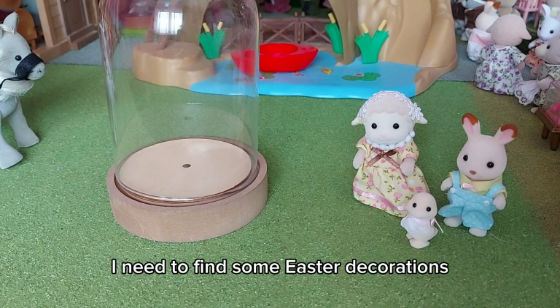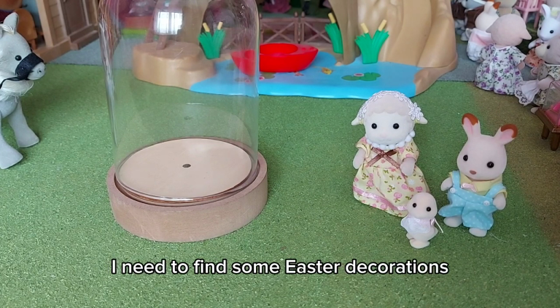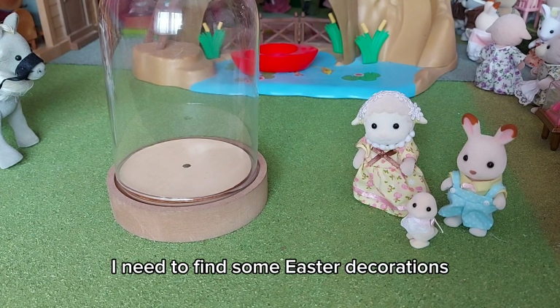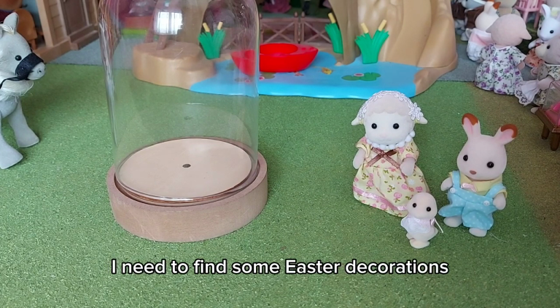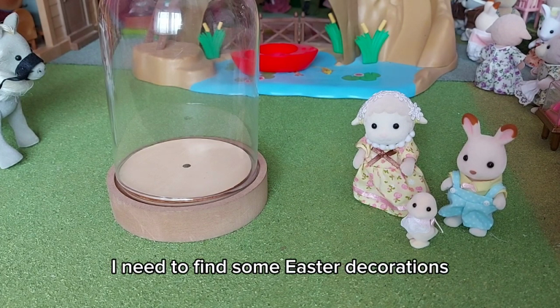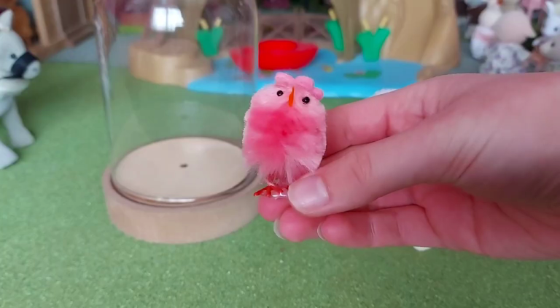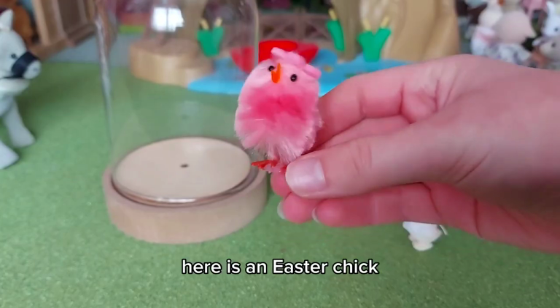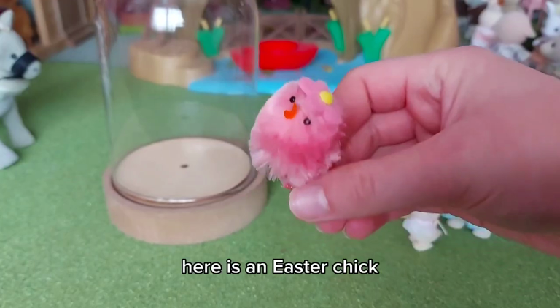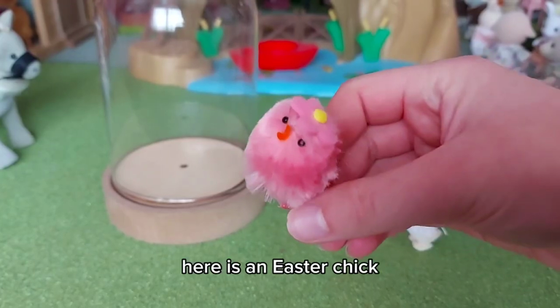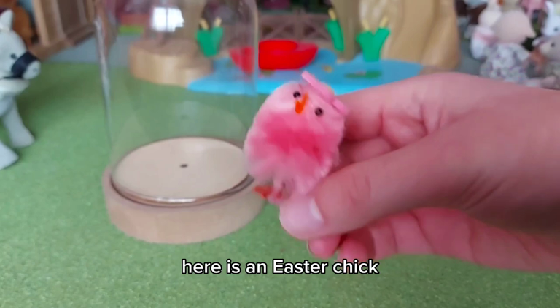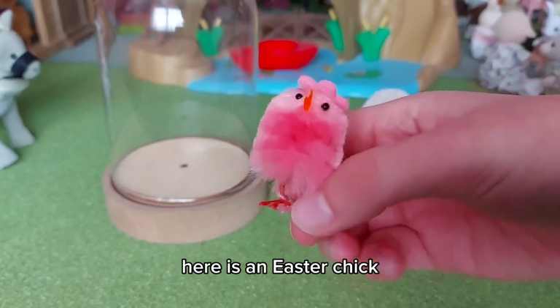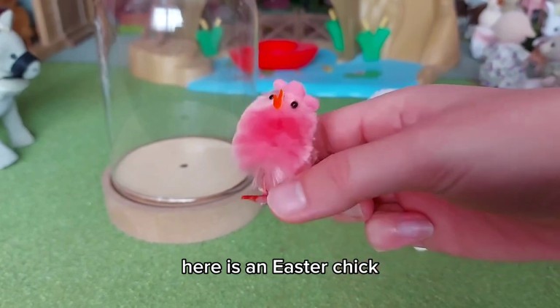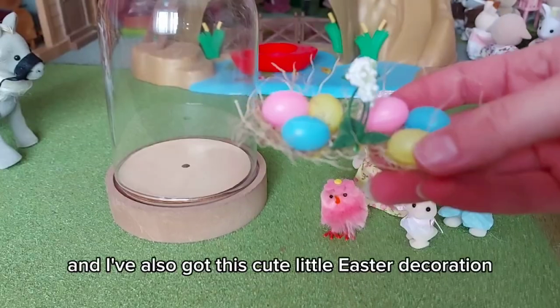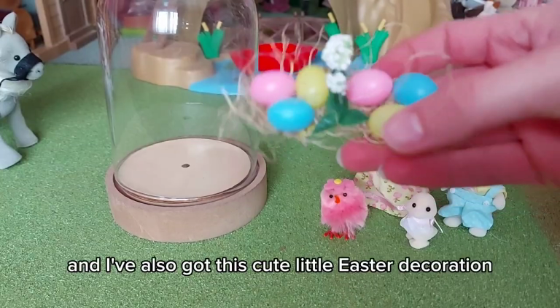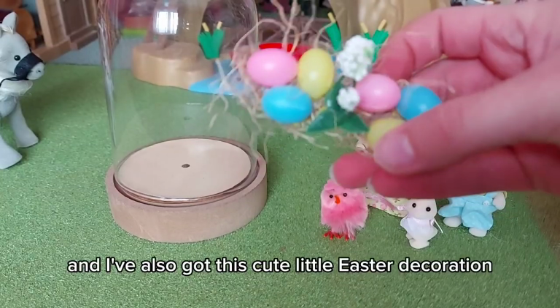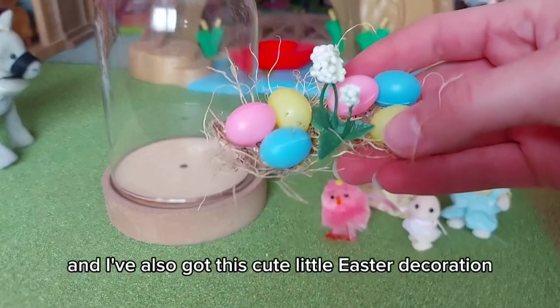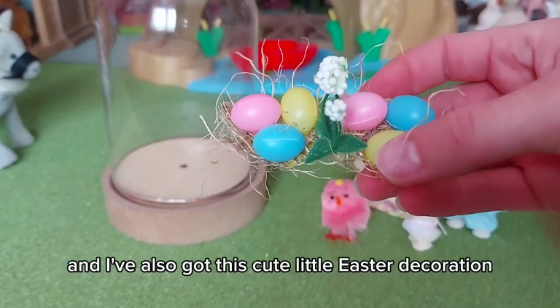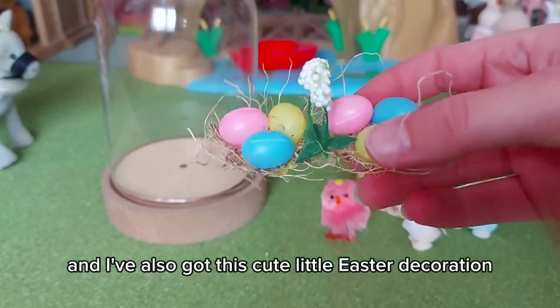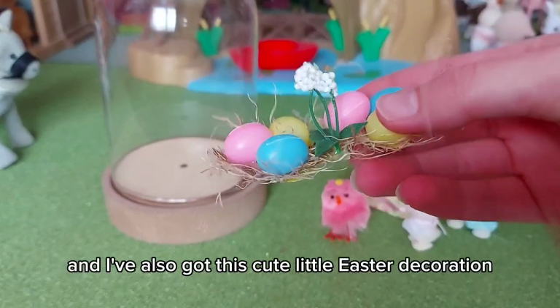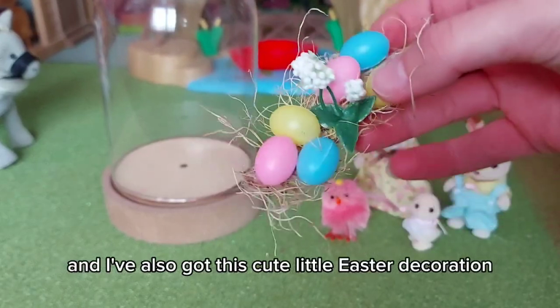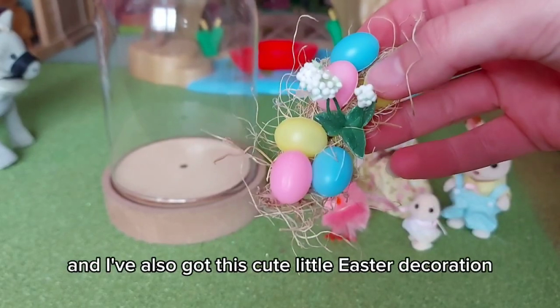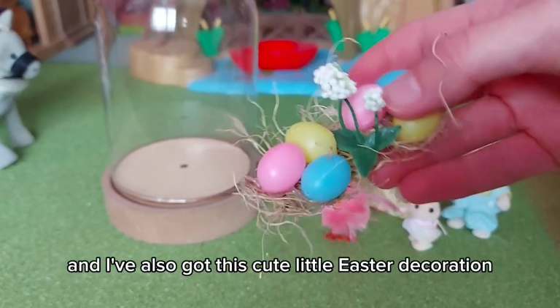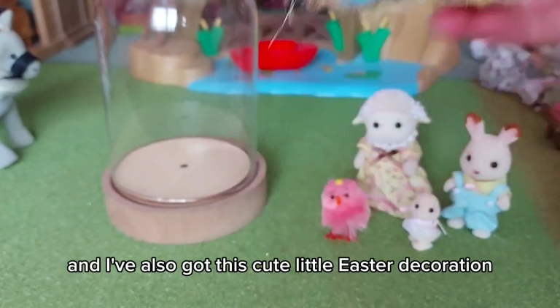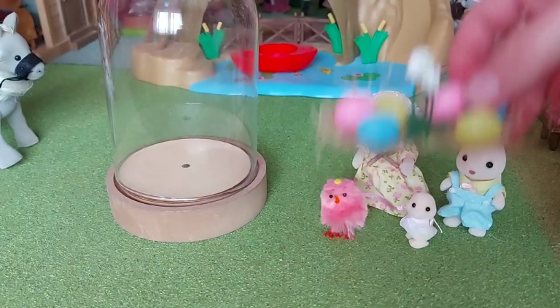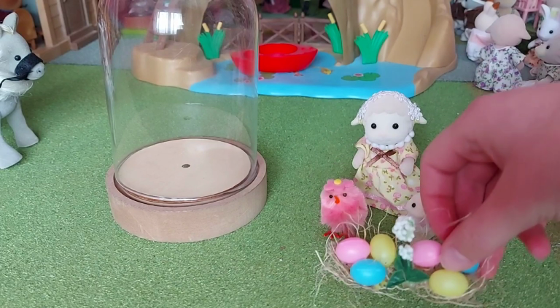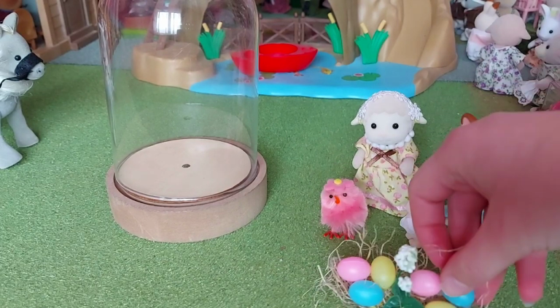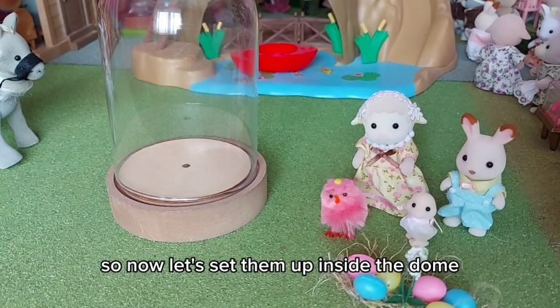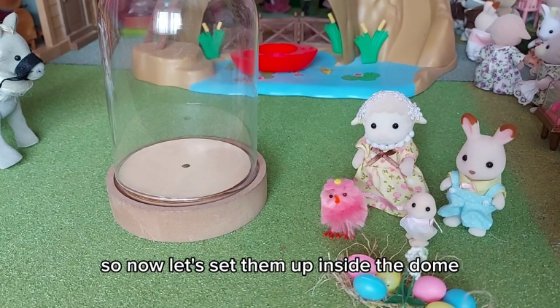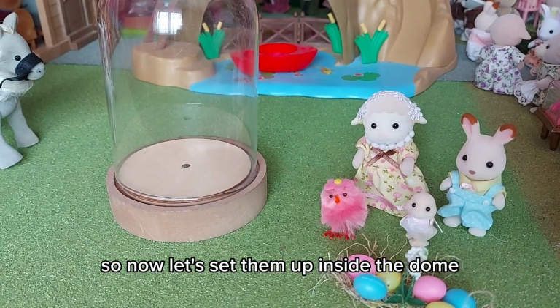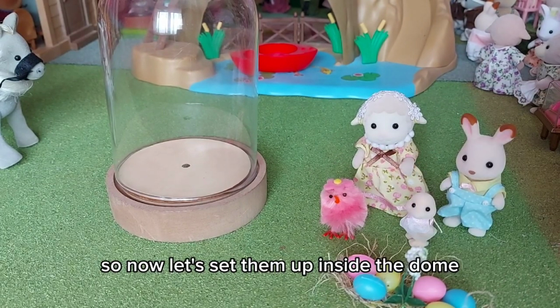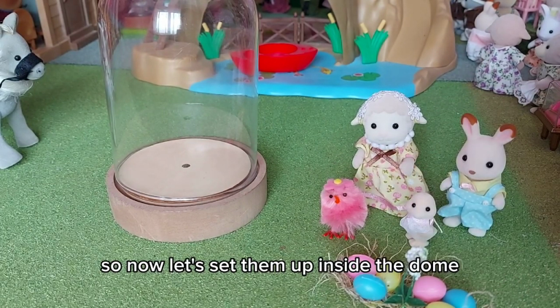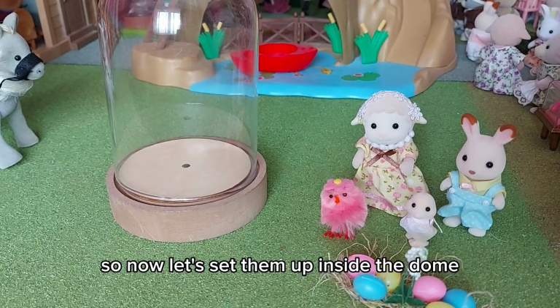Now I've chosen the figures, I need to find some Easter decorations. Here is an Easter chick, and I've also got this cute little Easter decoration. So now let's set them up inside the dome.